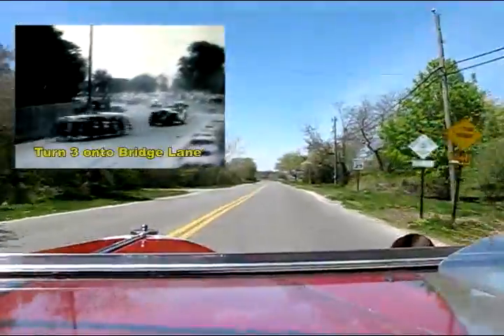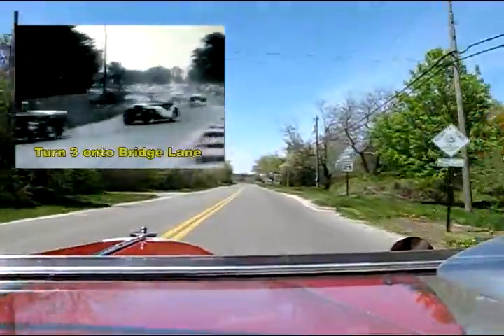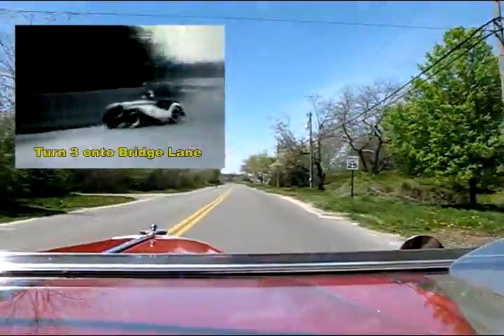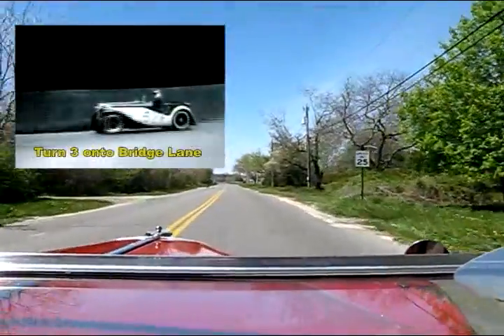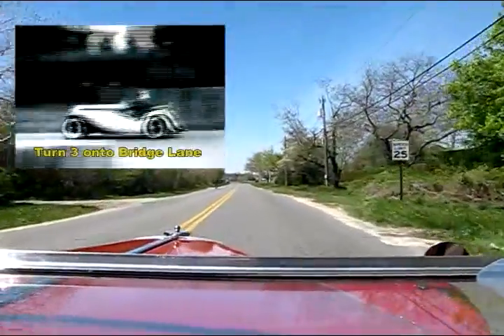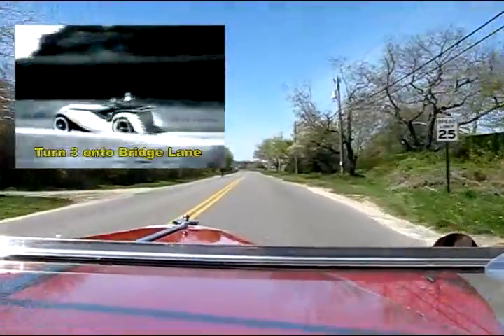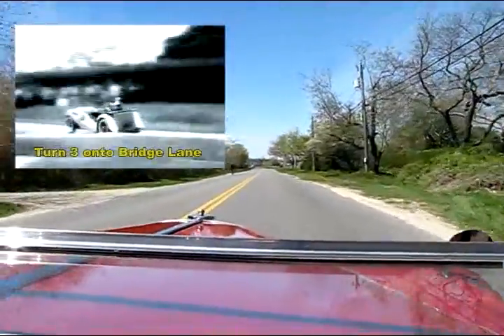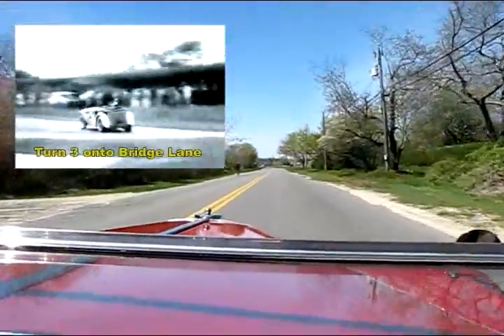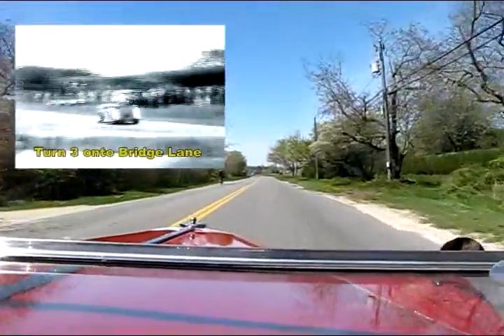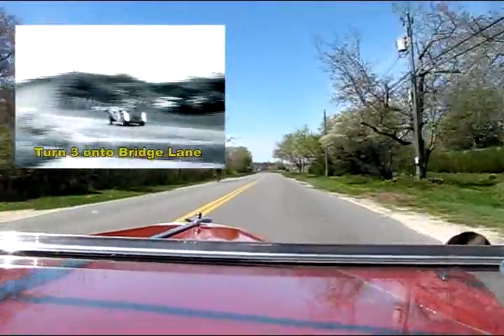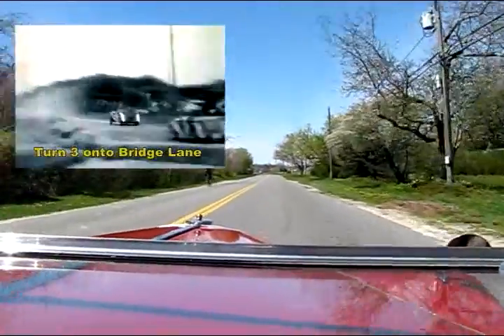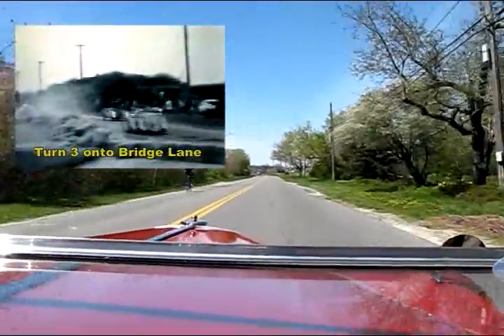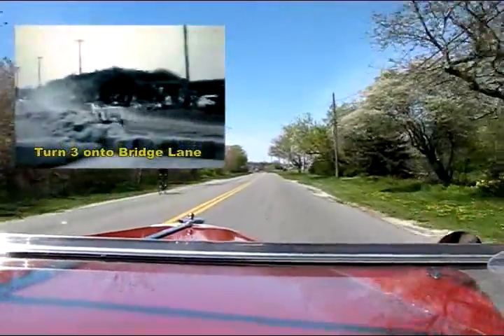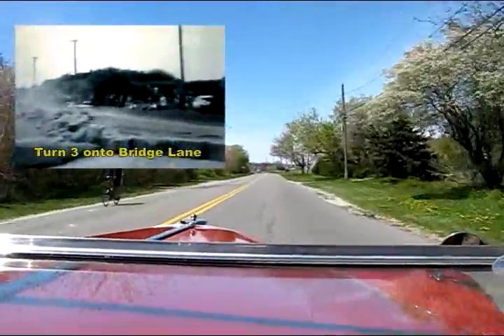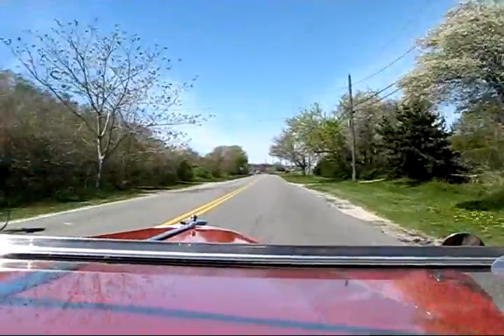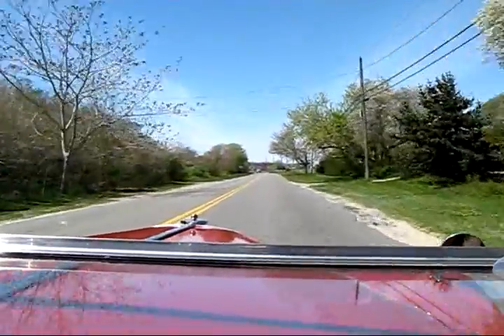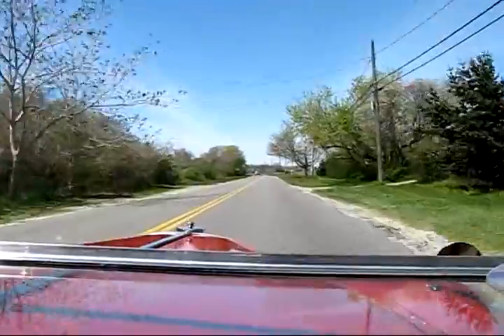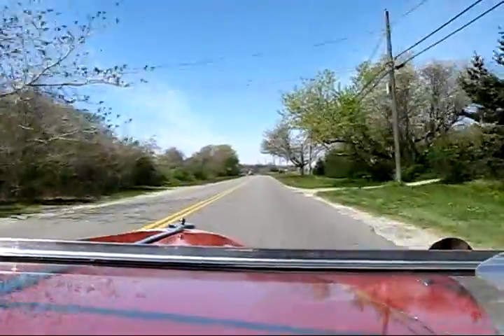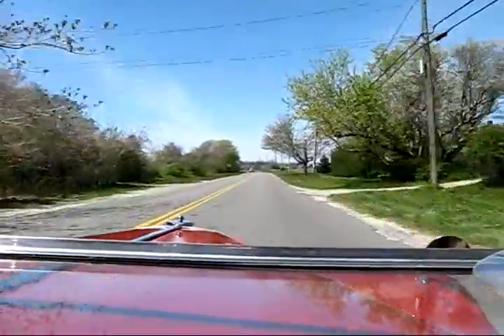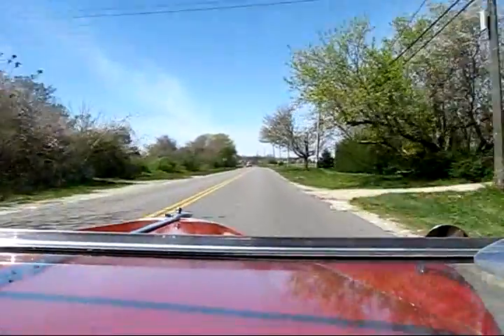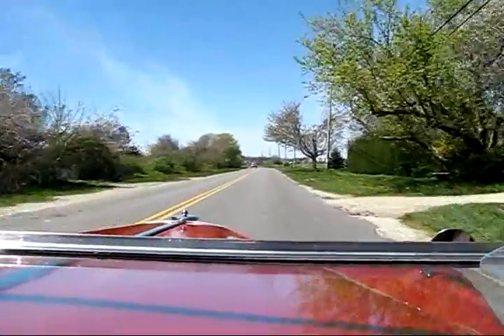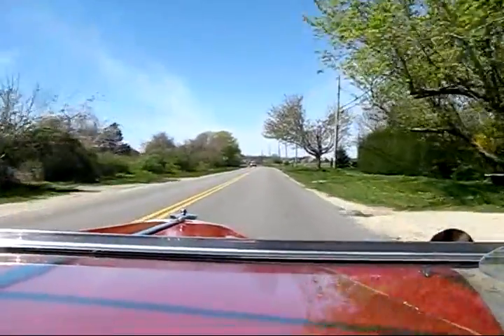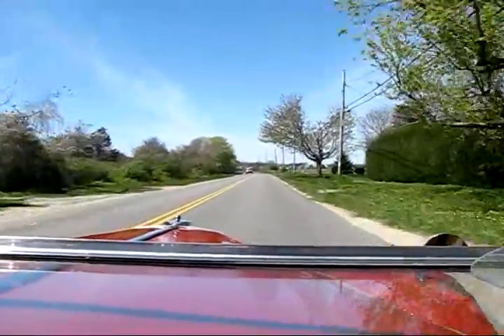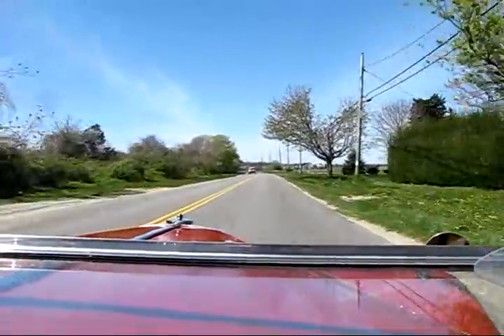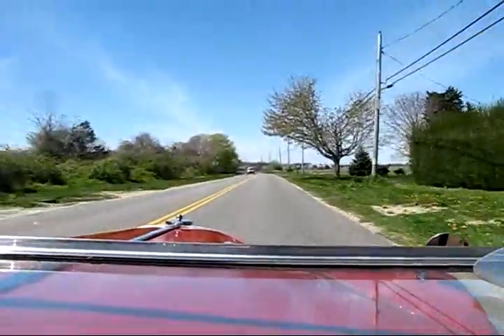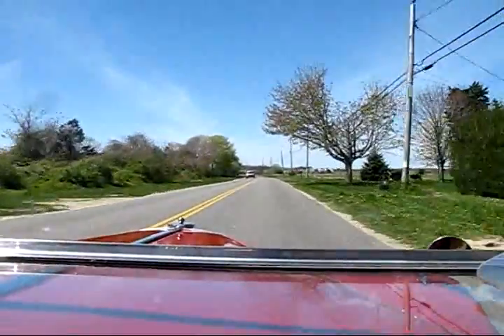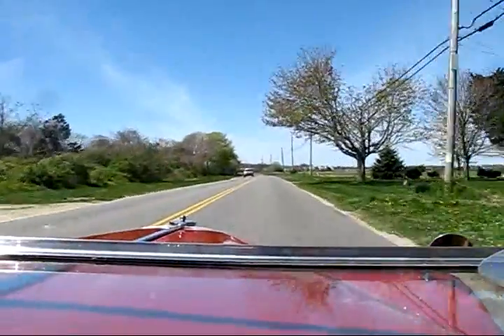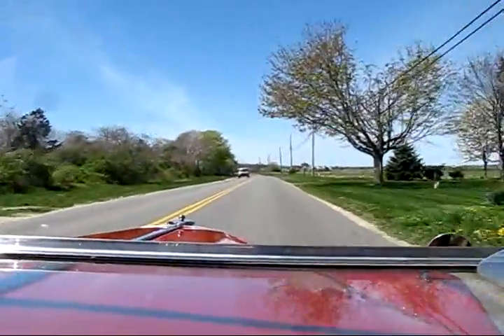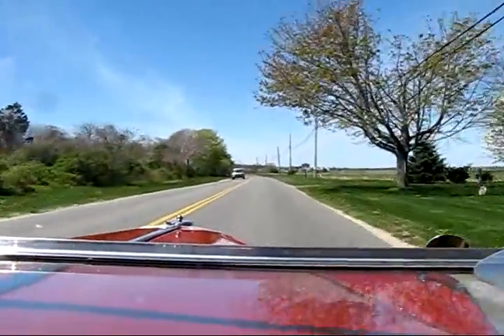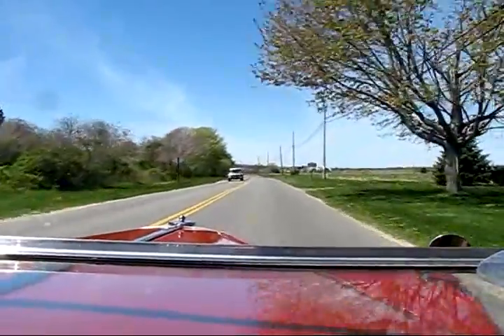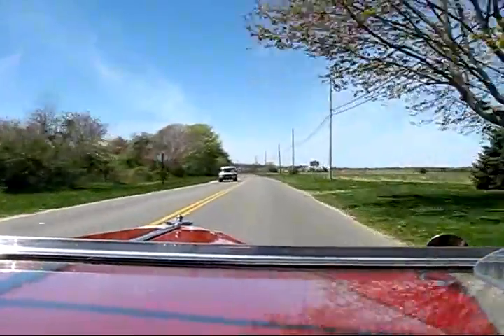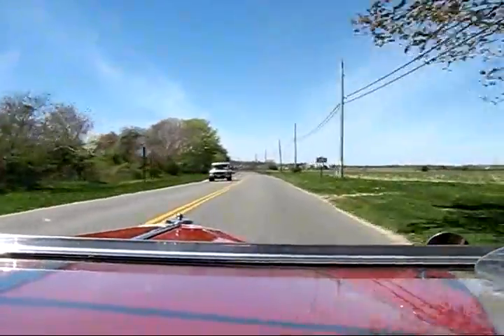A little rough on the turn. Bridge Lane! There's a bridge about three-quarters of the way down.